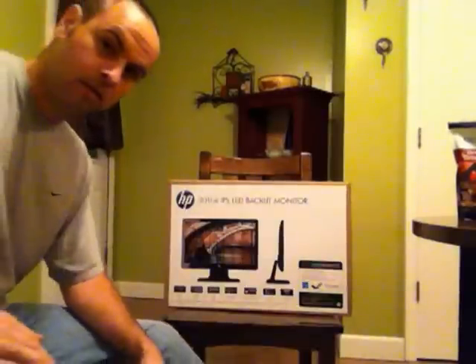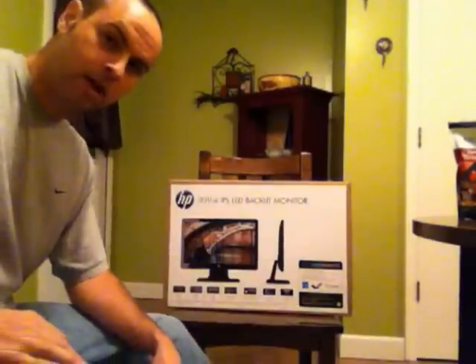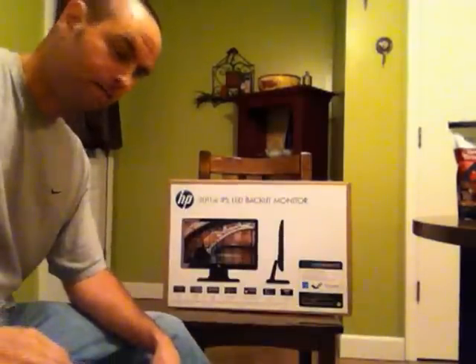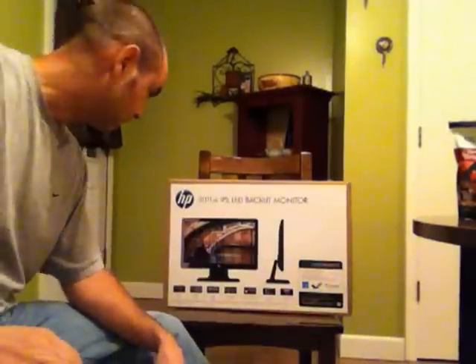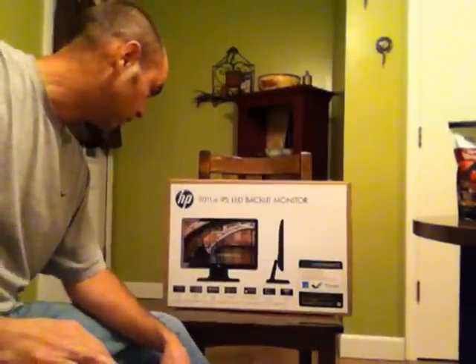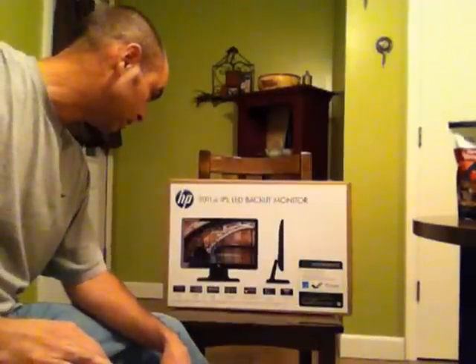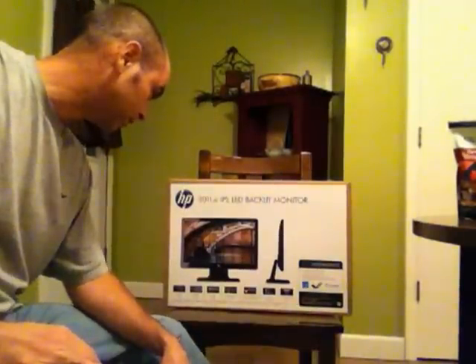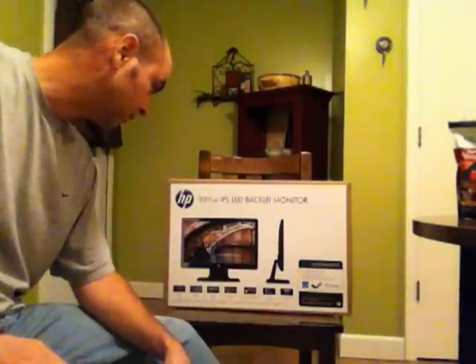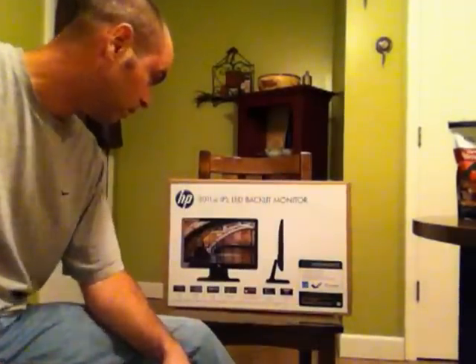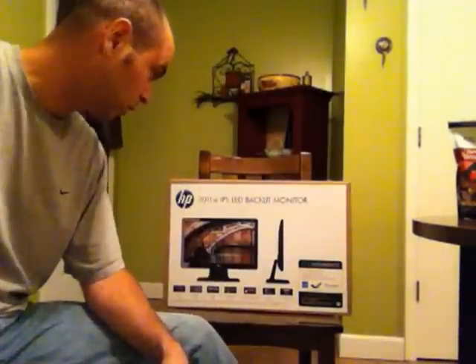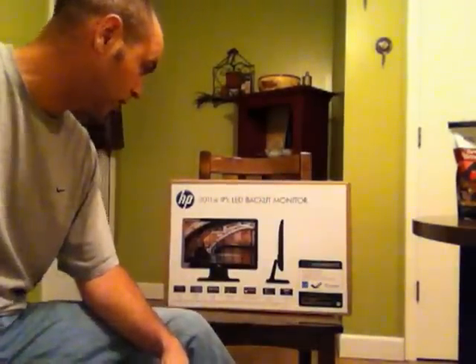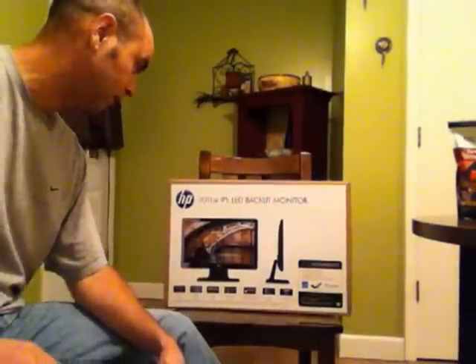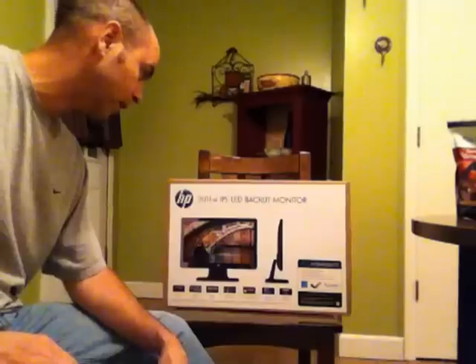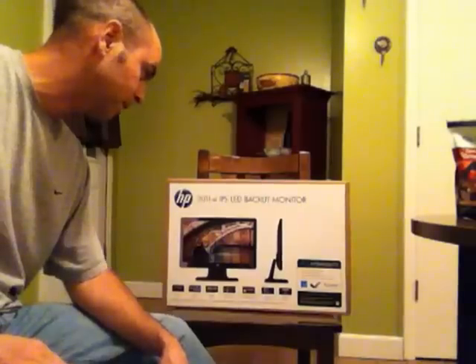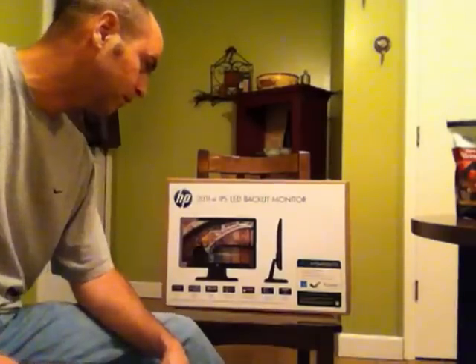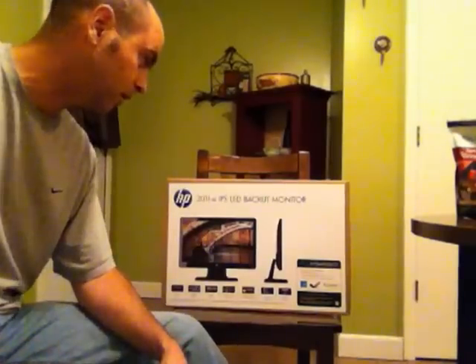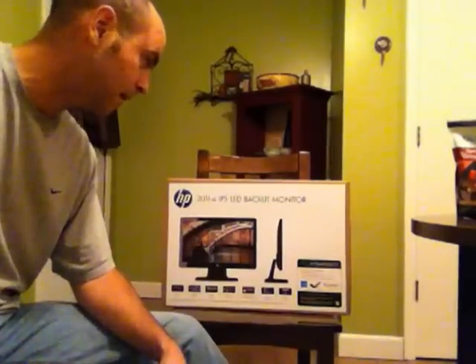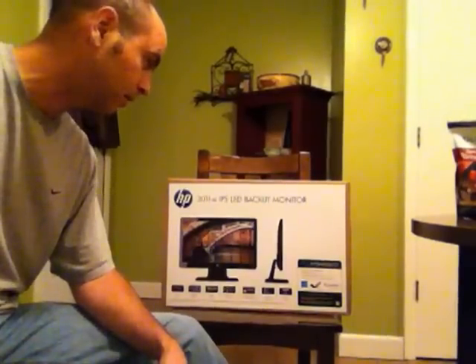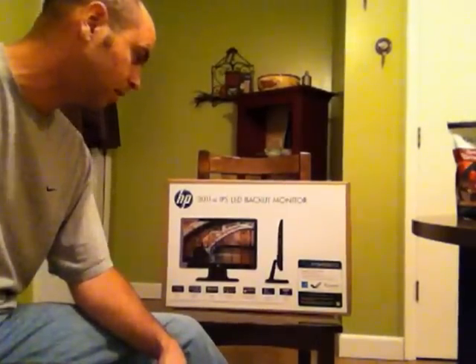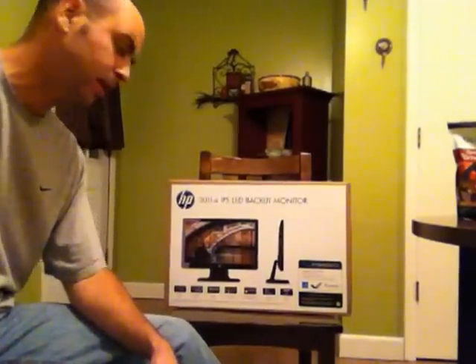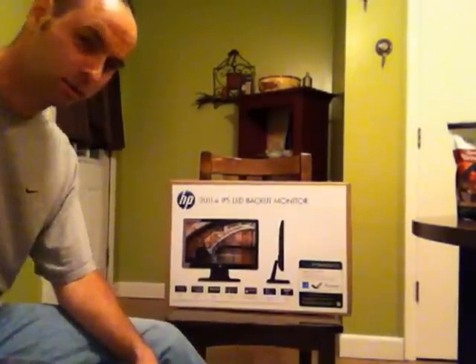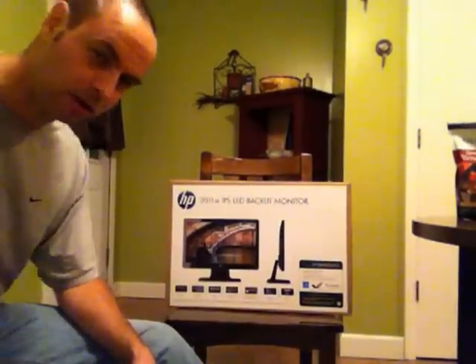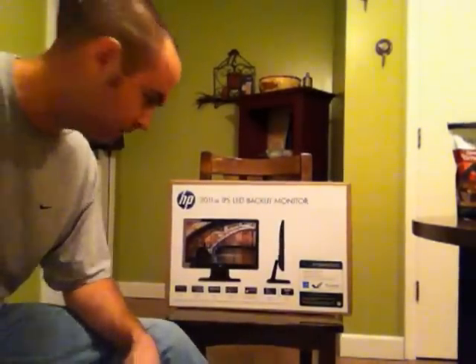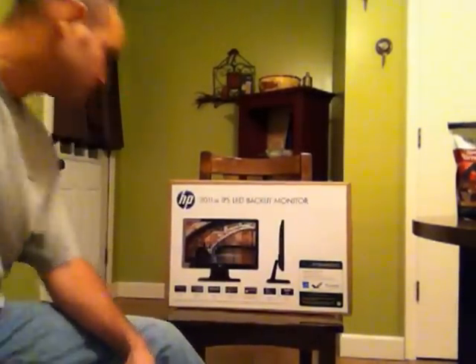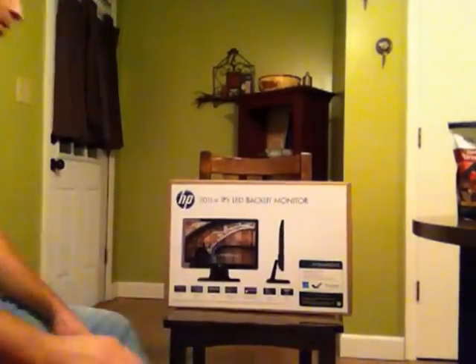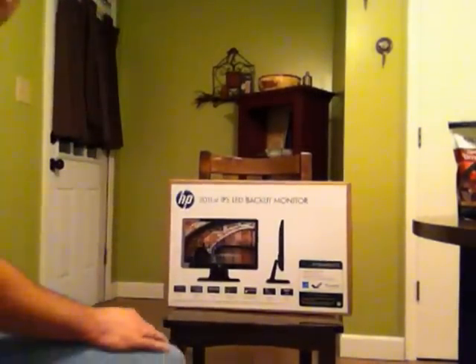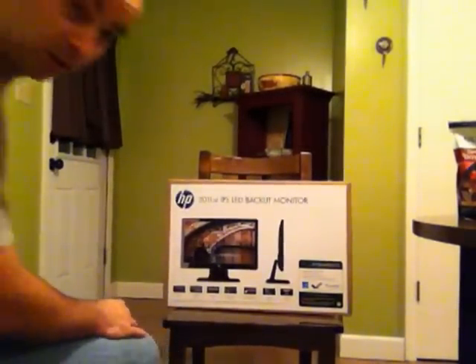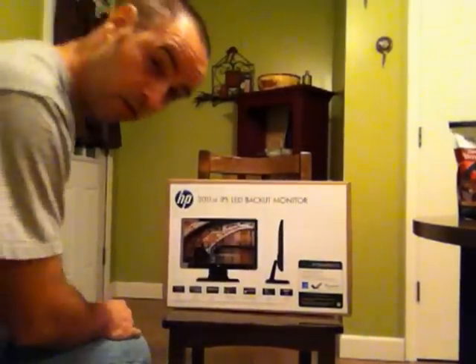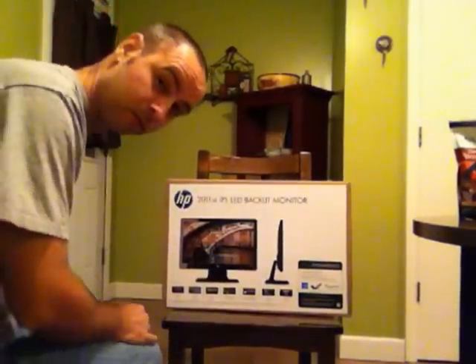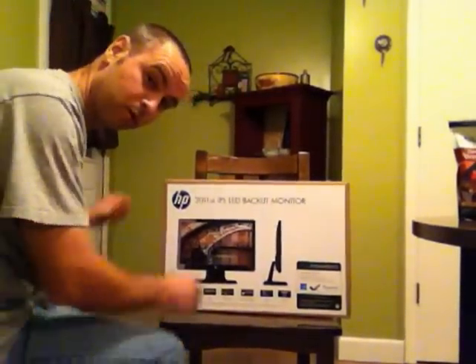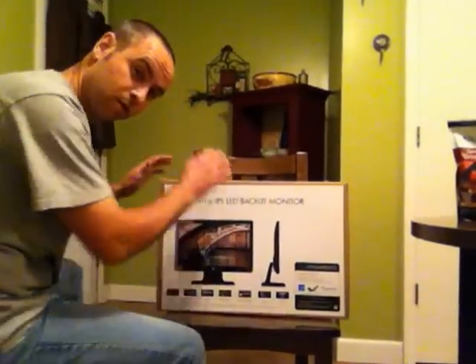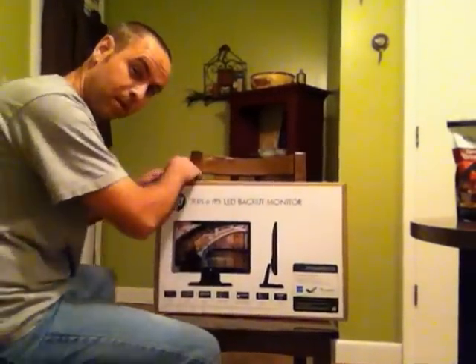Hi. This is the unboxing of the 2011 XI IPS LED backlit monitor by HP. It's kind of a big deal. Let's watch the unwrapping.